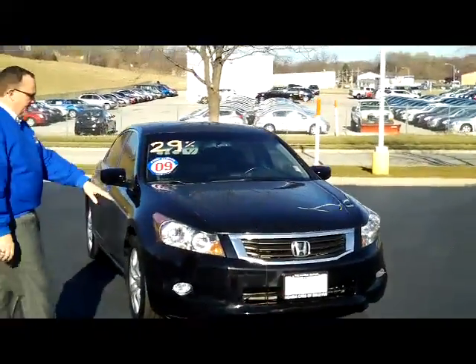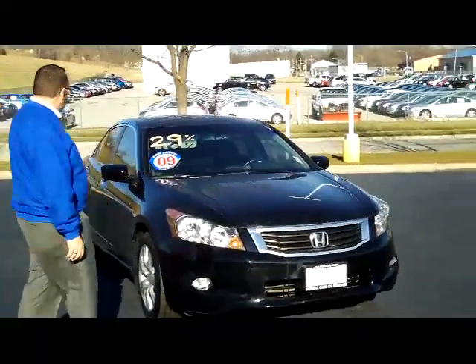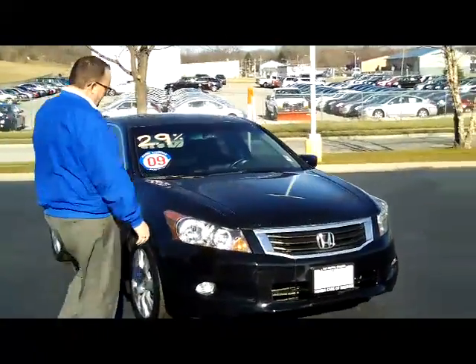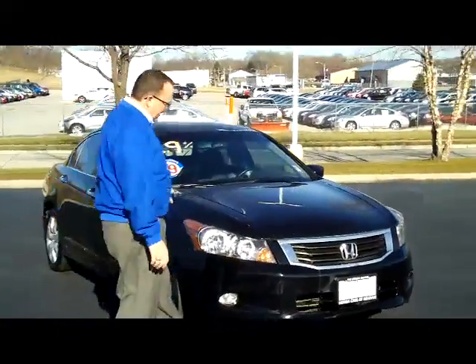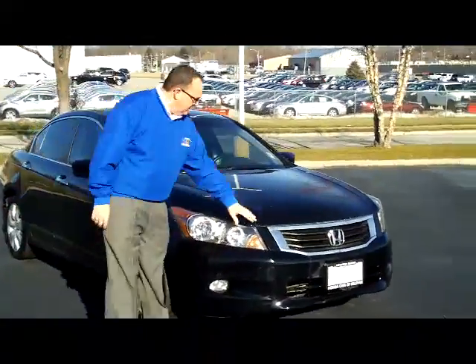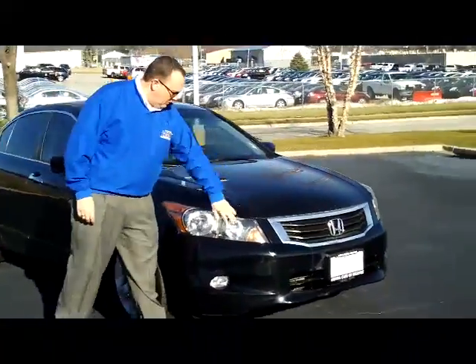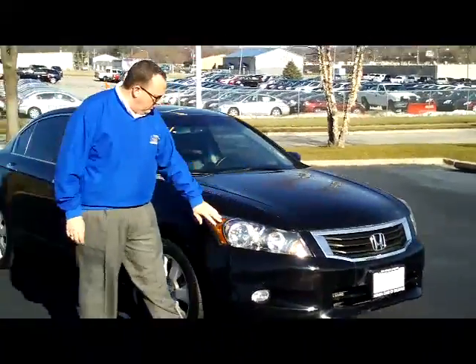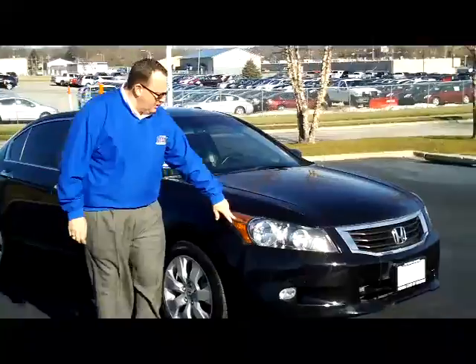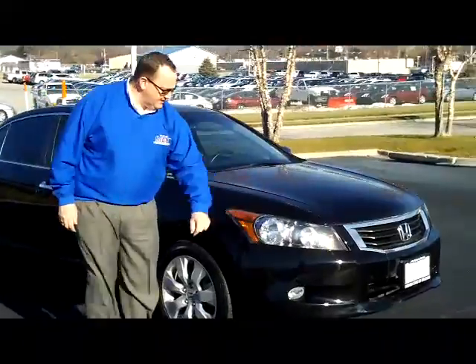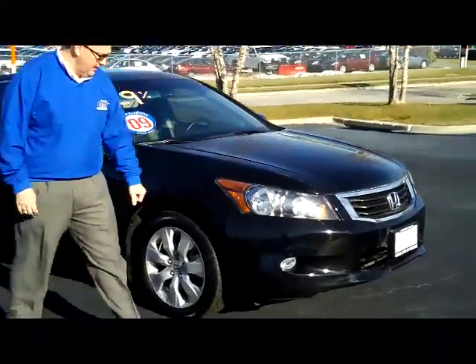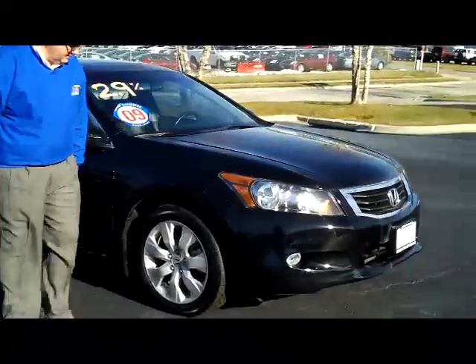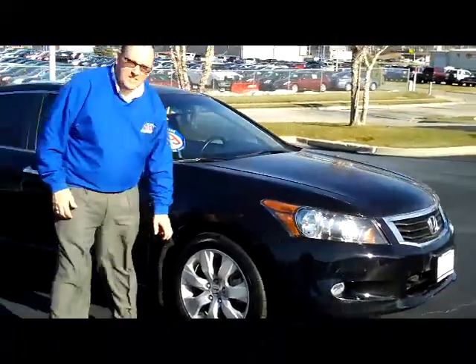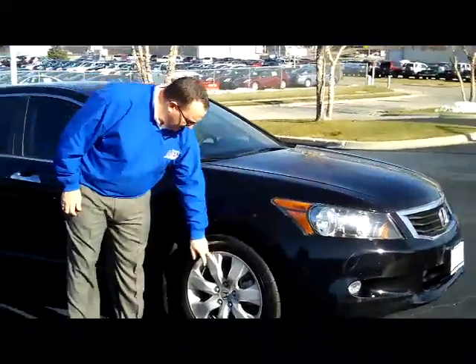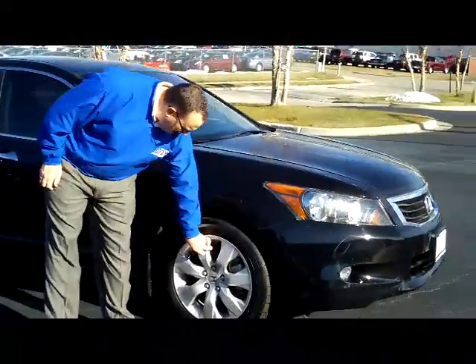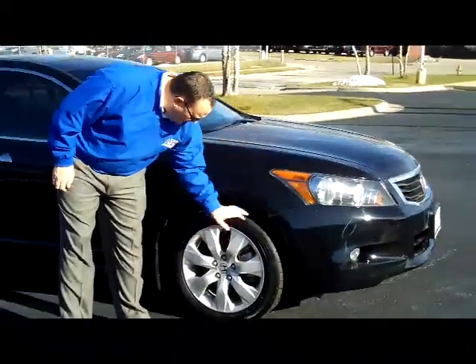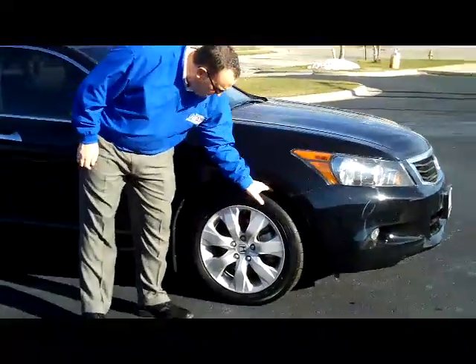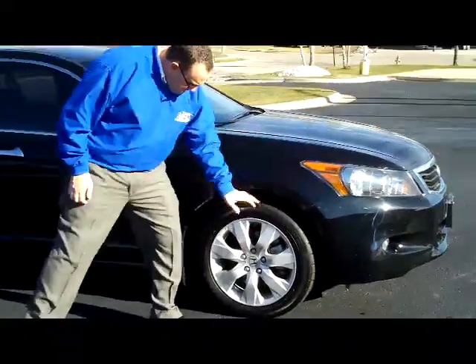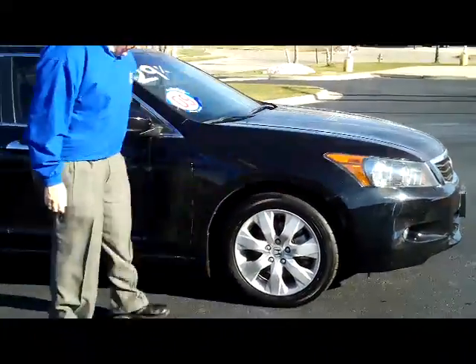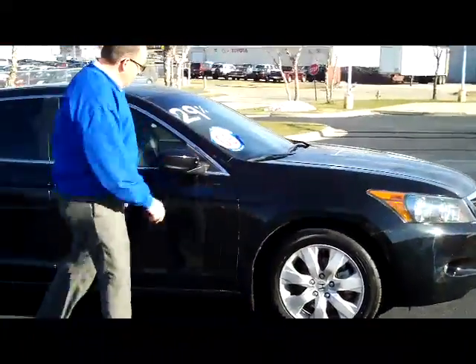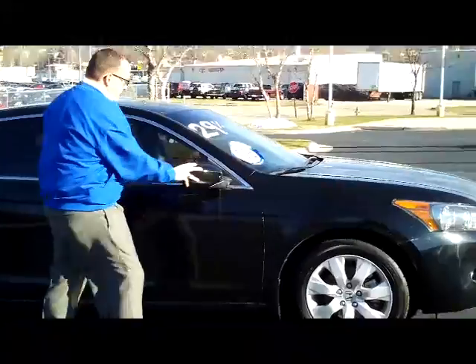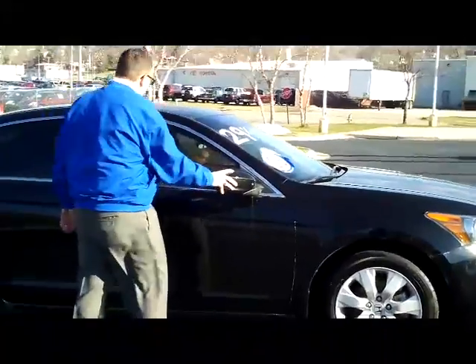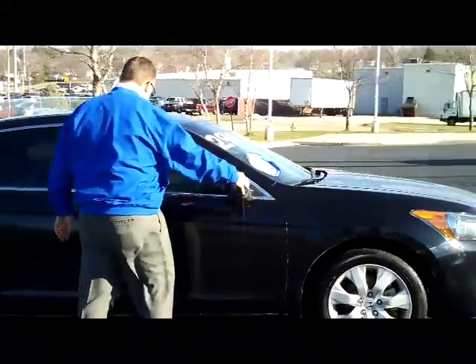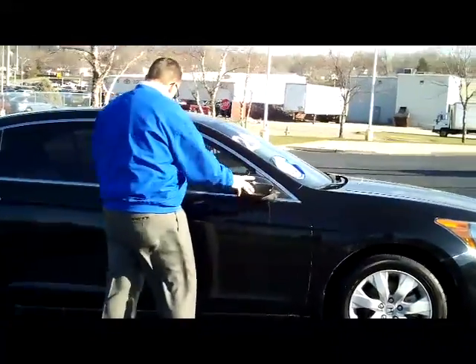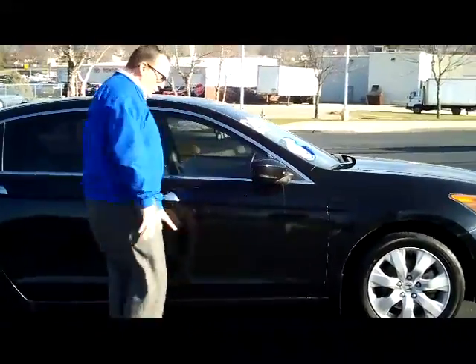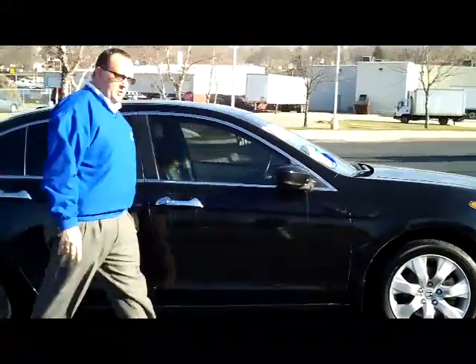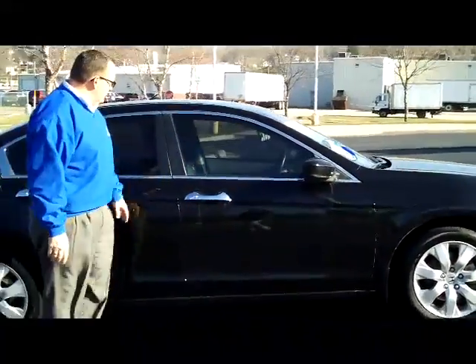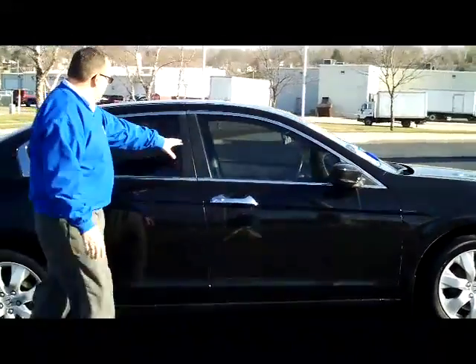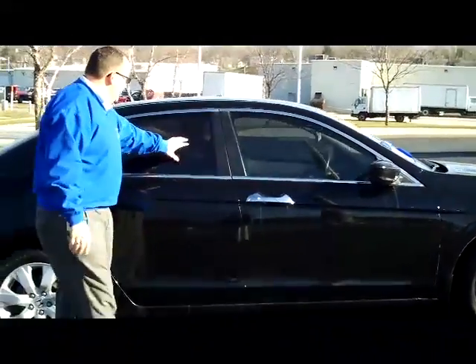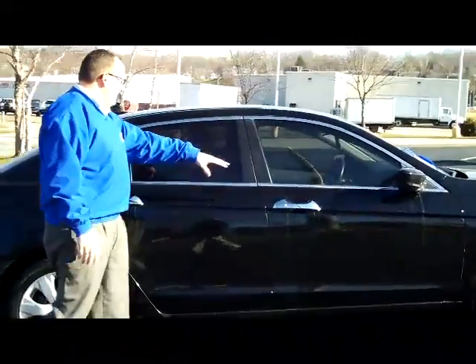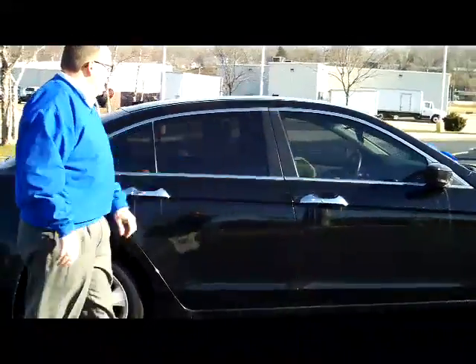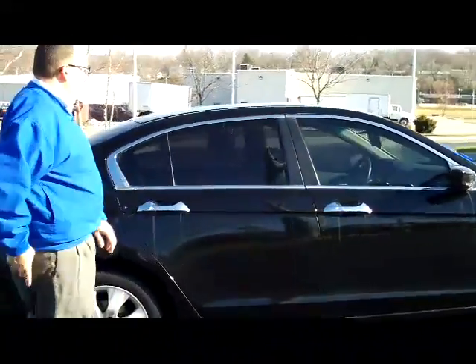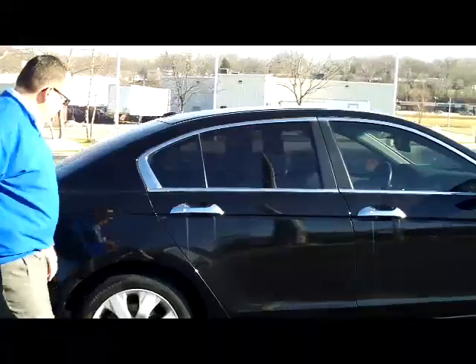It has the 5 mile-an-hour bumpers in the front and the back, chrome grill, wraparound headlights and fog lights, 17-inch alloy wheels, brand new tires, breakaway mirrors, reinforced steel door beams, solar light tinted glass, and chrome door handles.